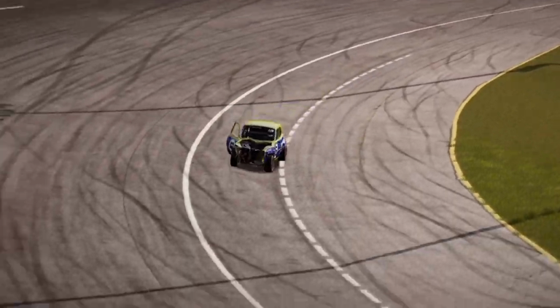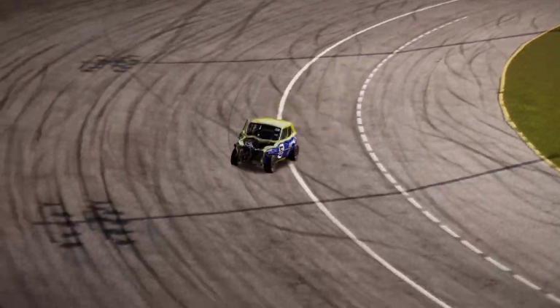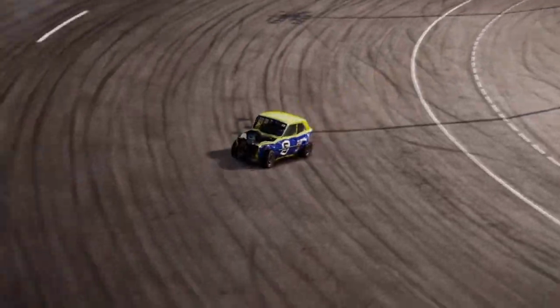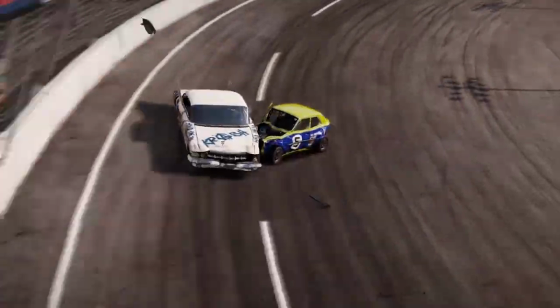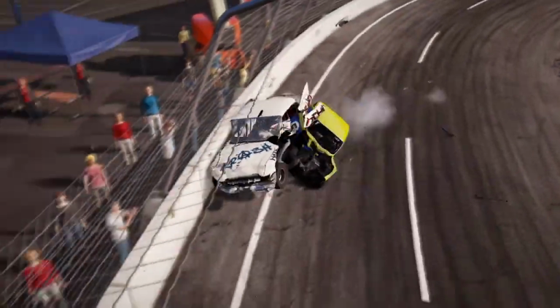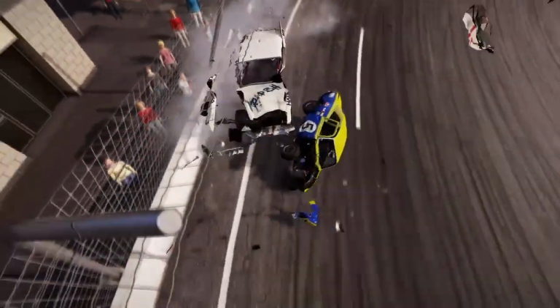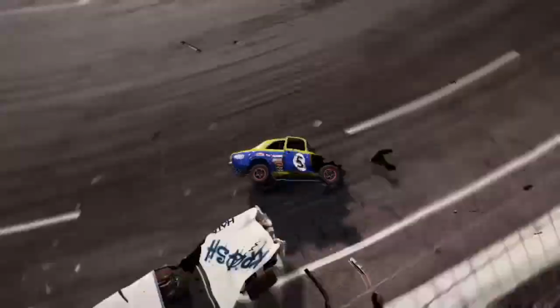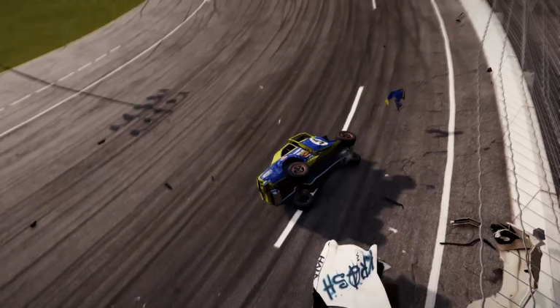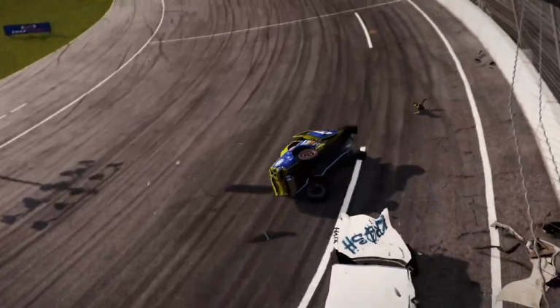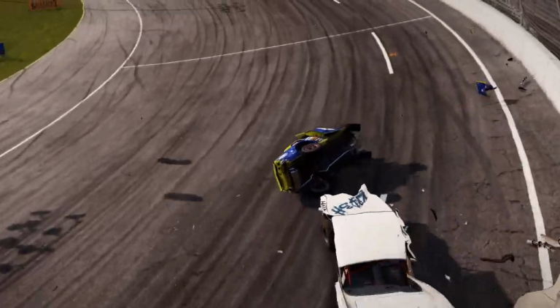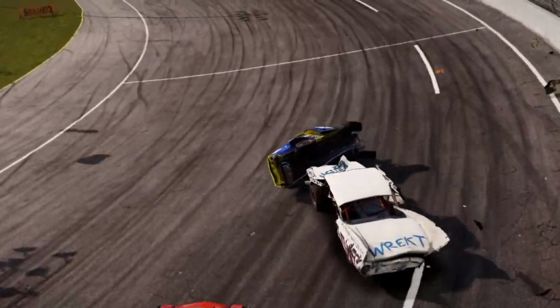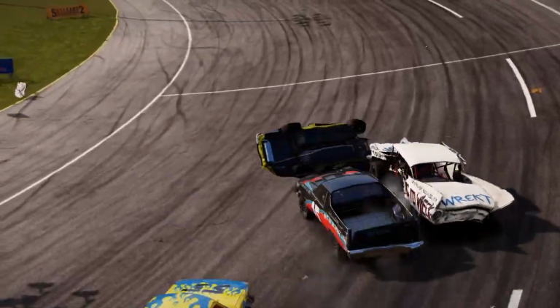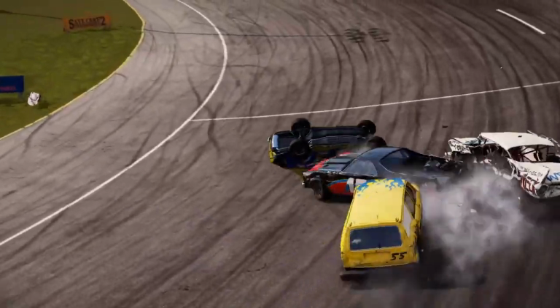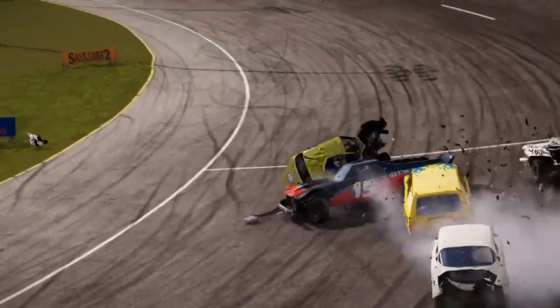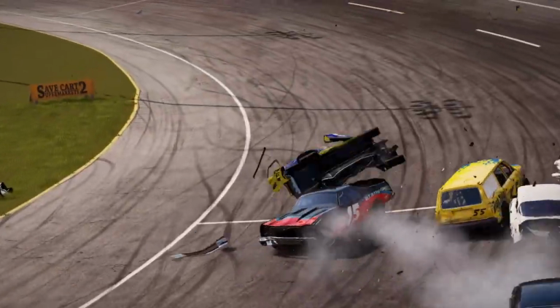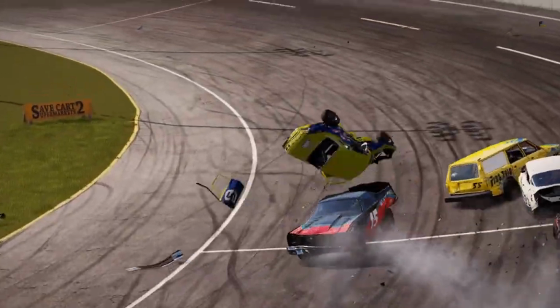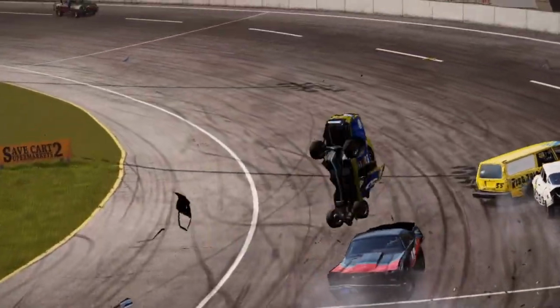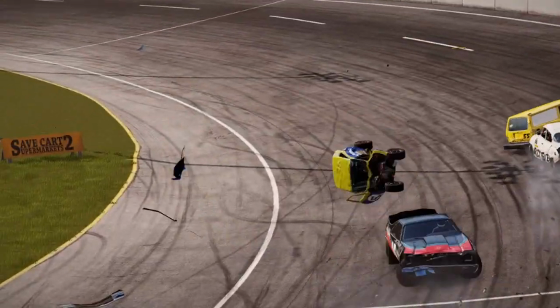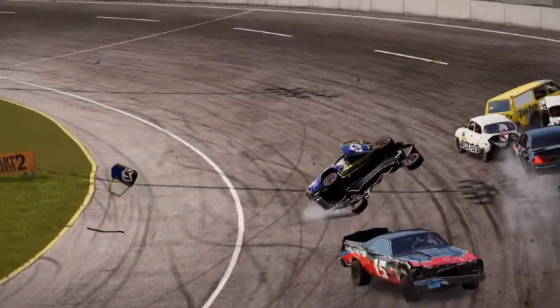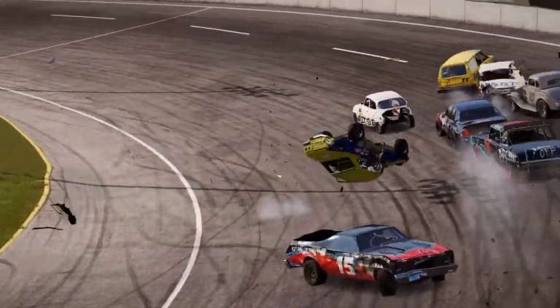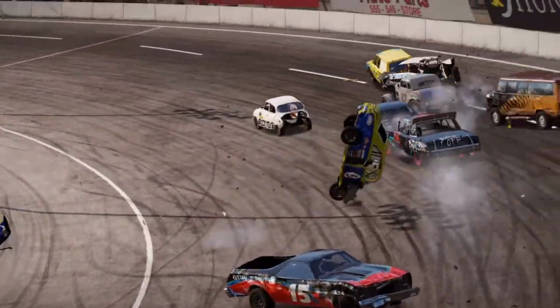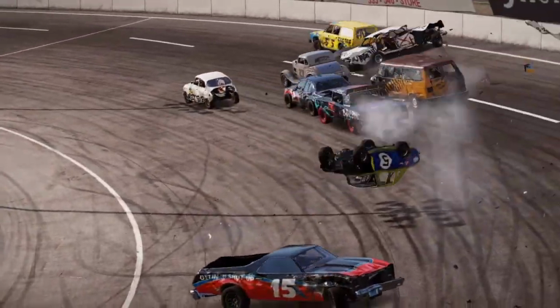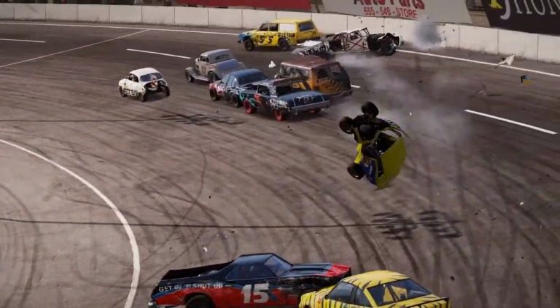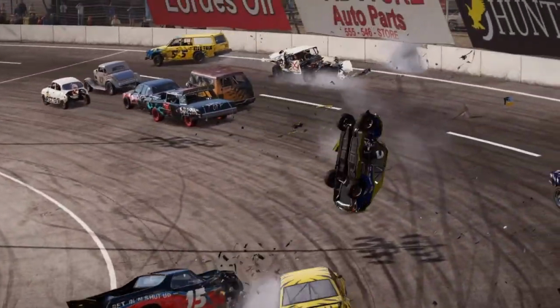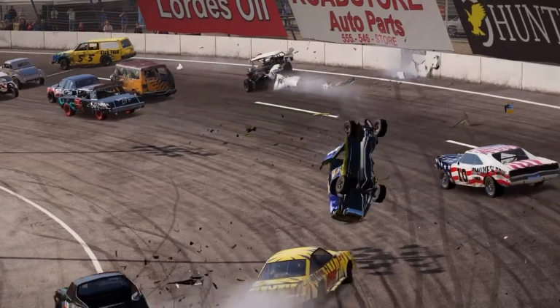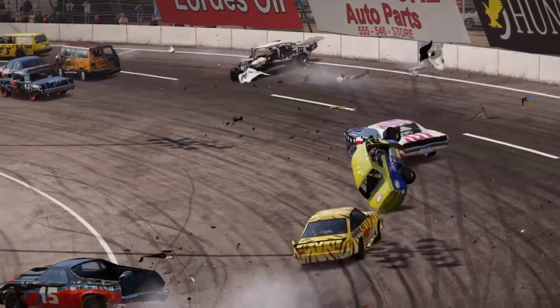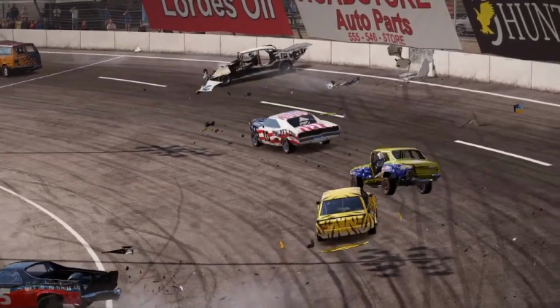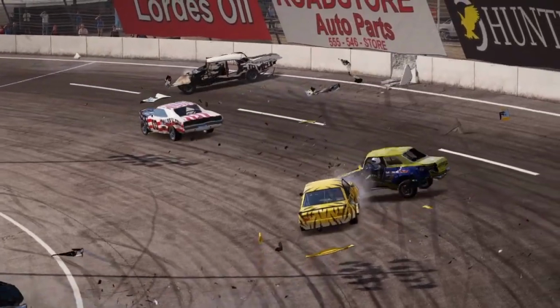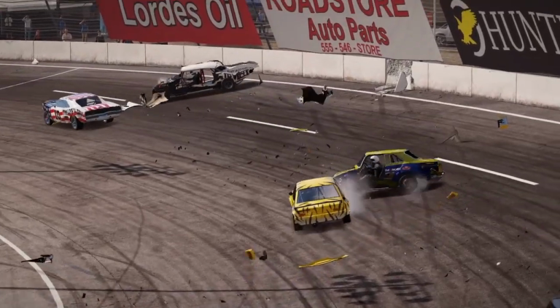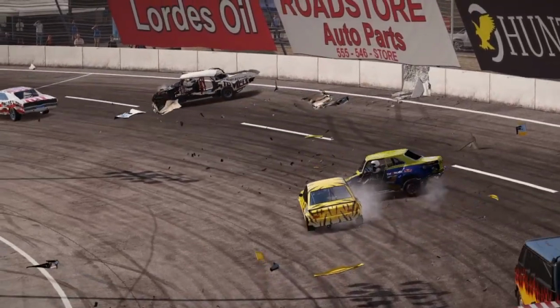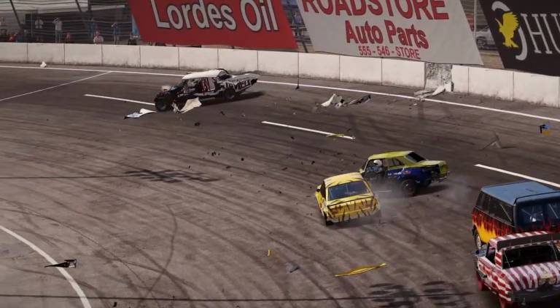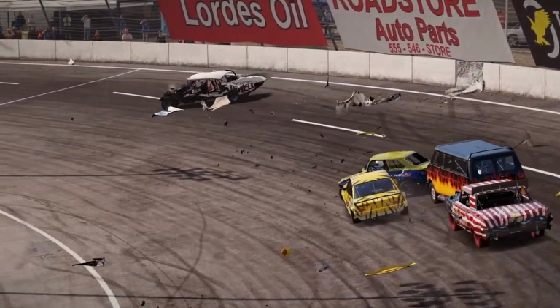Next, this boomer gets it all wrong at the Big Valley Speedway and suffers the consequences. And just as they thought their crash was over, there was time for one more spin.